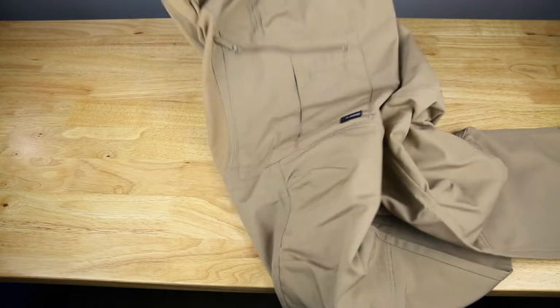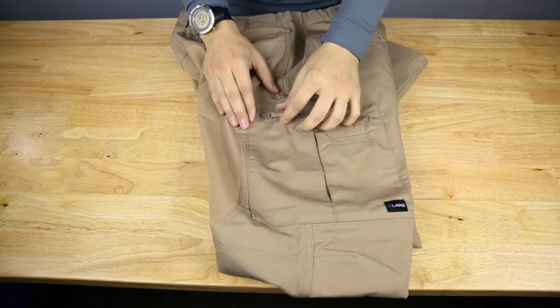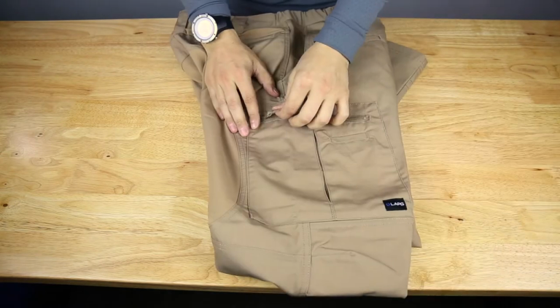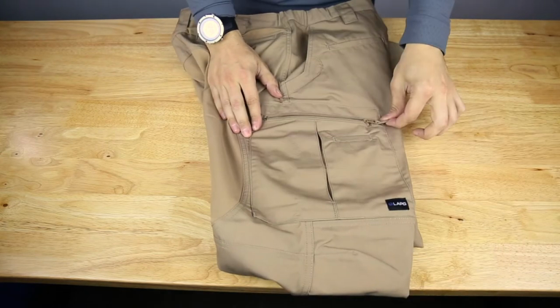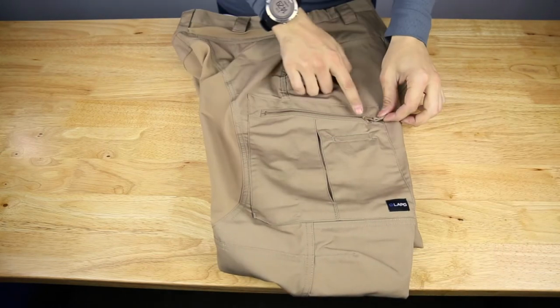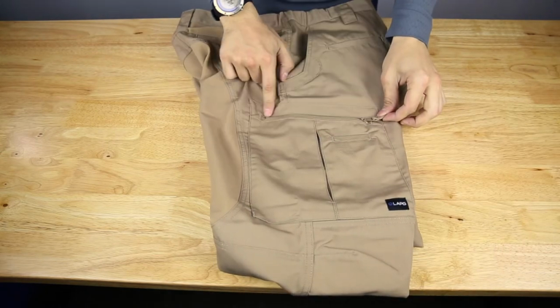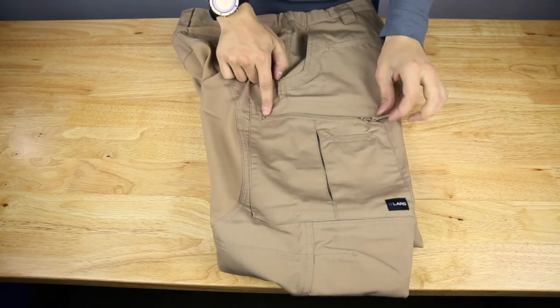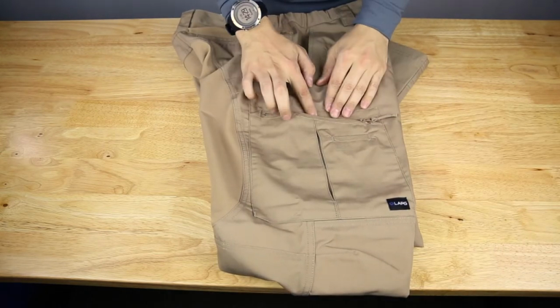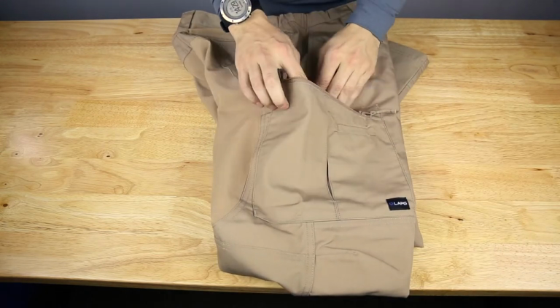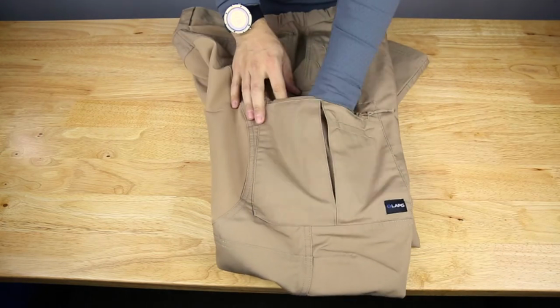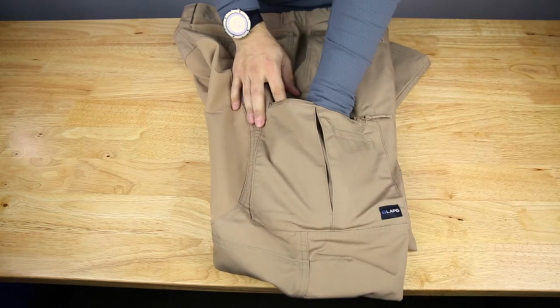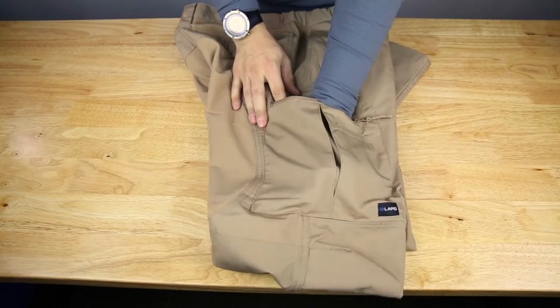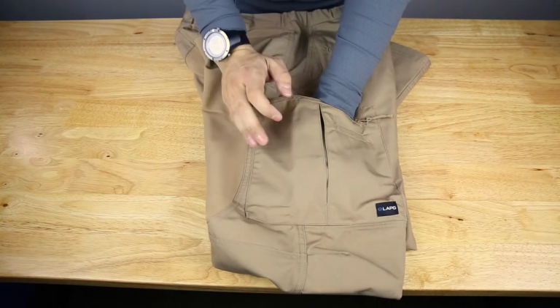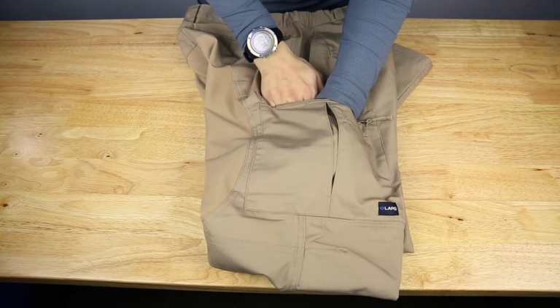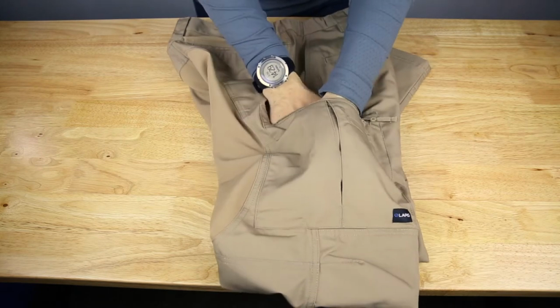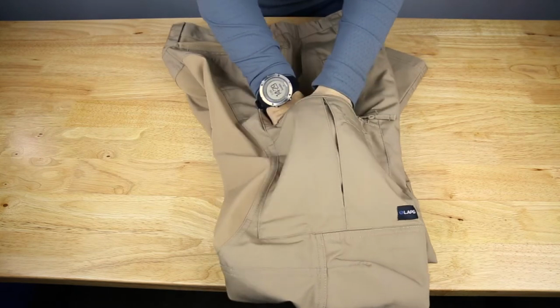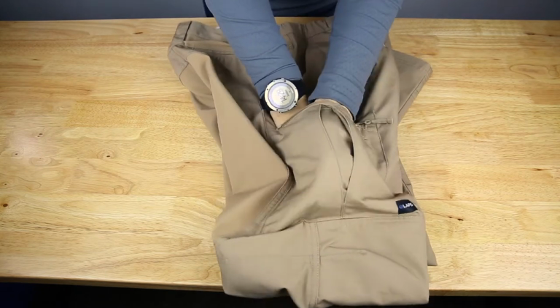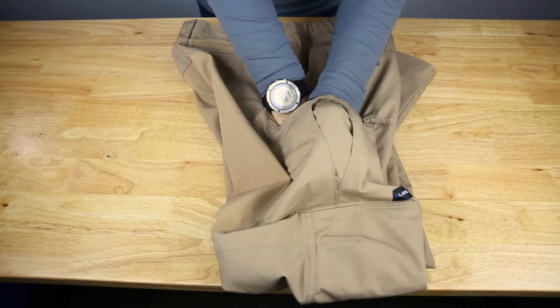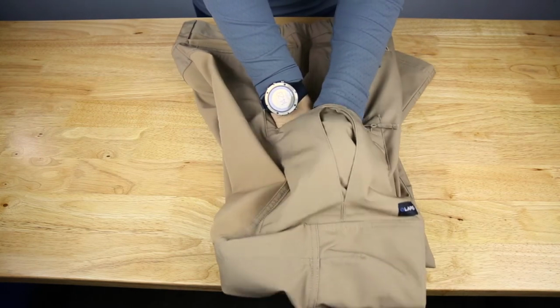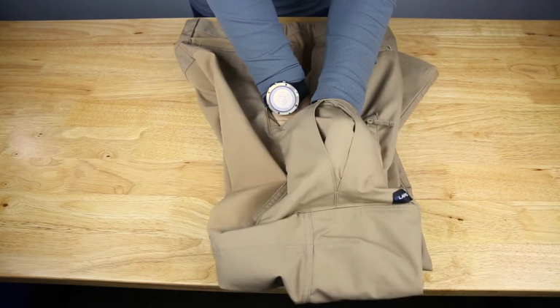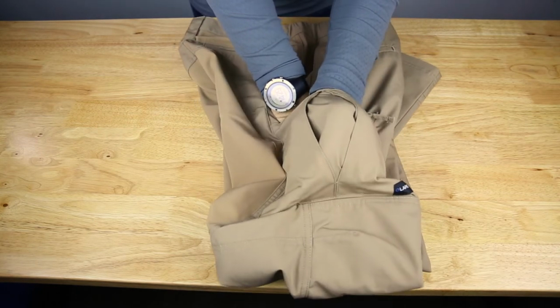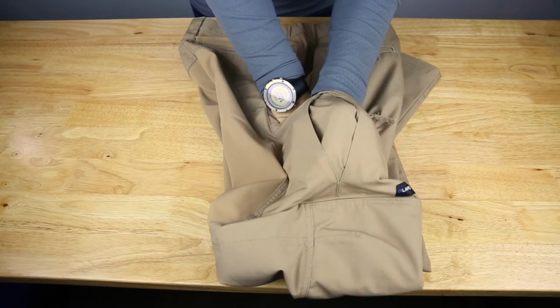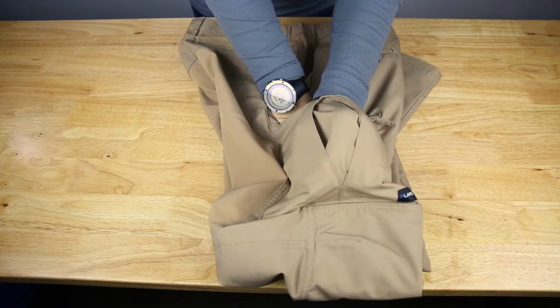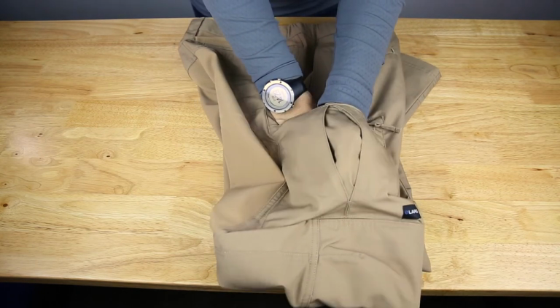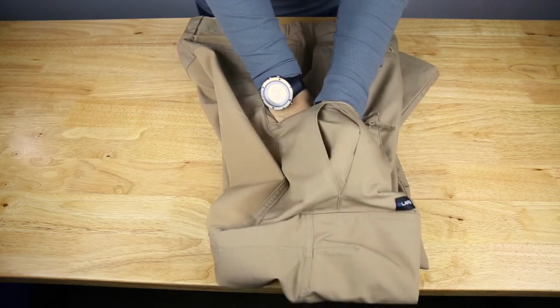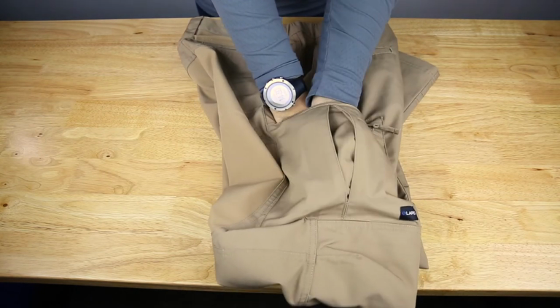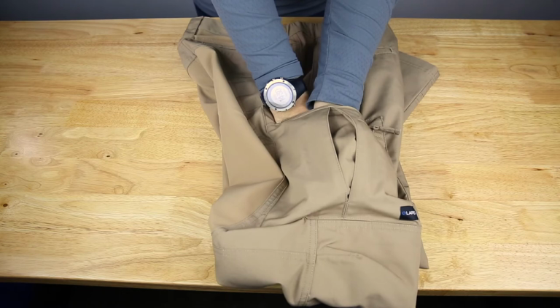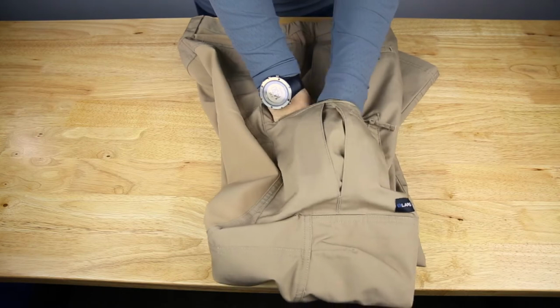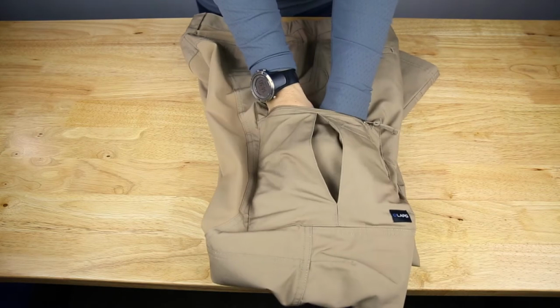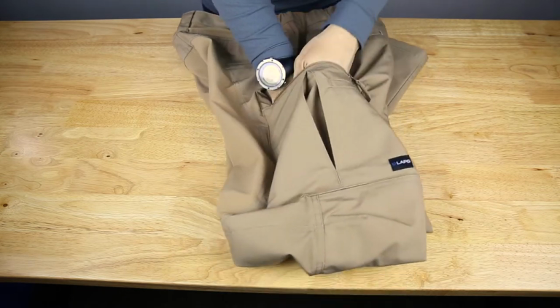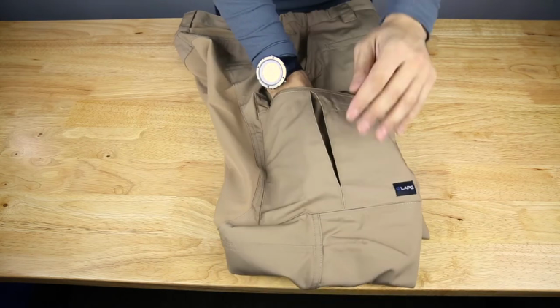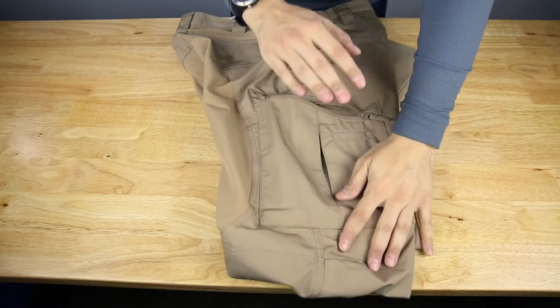Going down the side of the pant, we have again YKK zippers. The cargo pocket here is expandable with a pleat, so it gets pretty large — if you're tossing your gloves in there or dumping other stuff in there, it'll fit just fine.